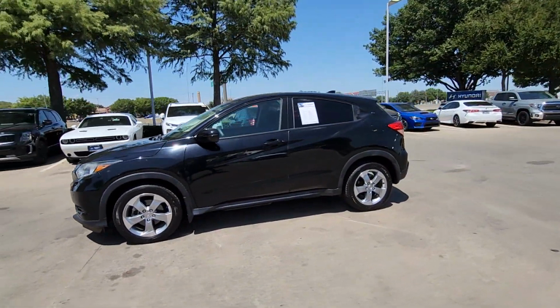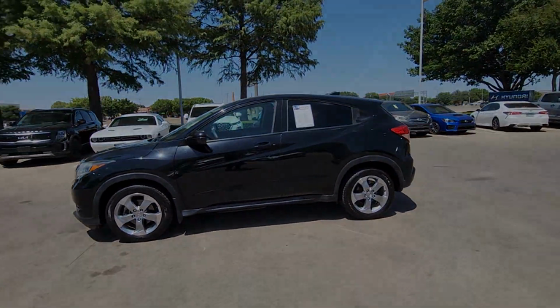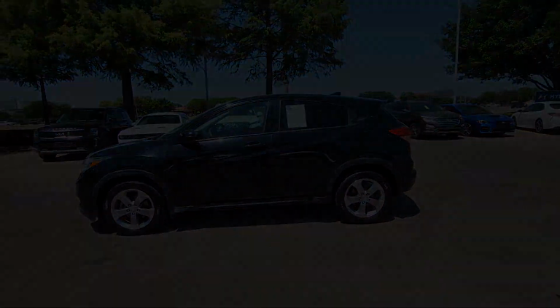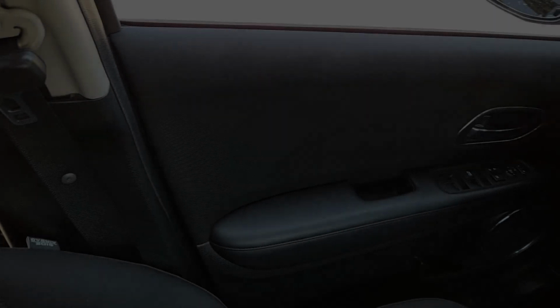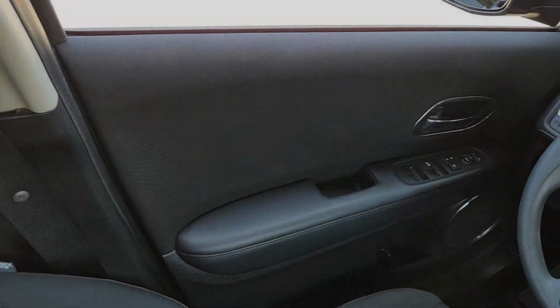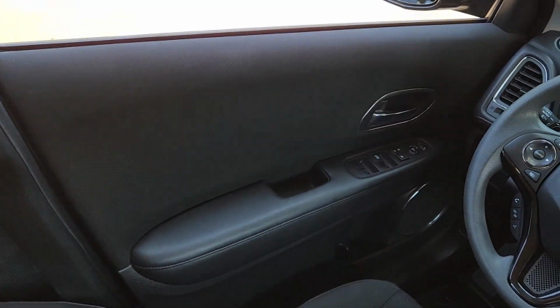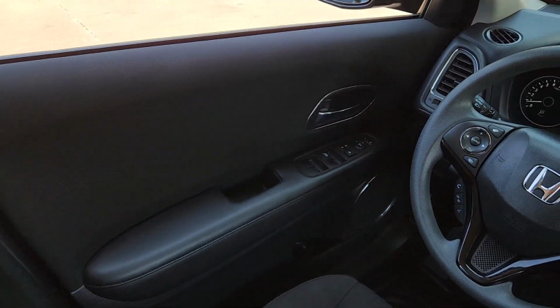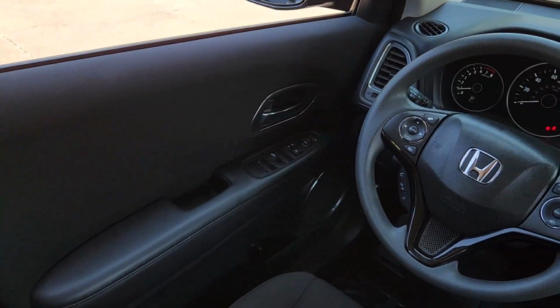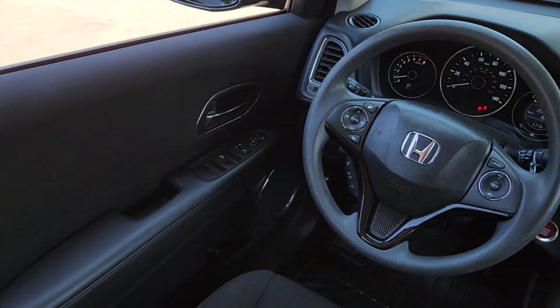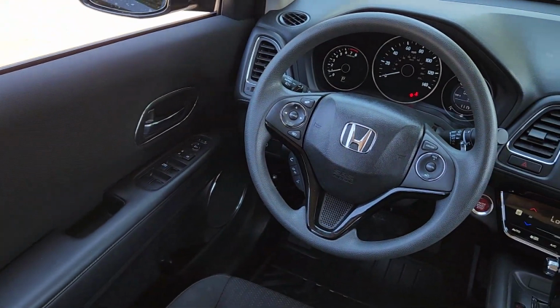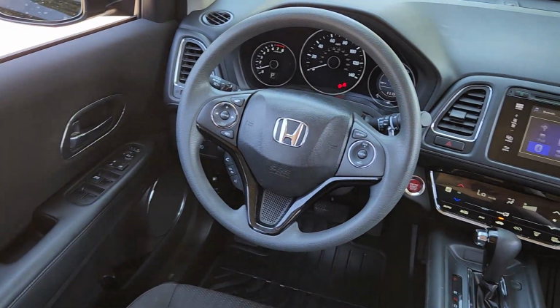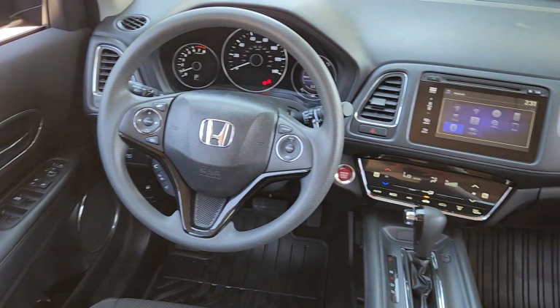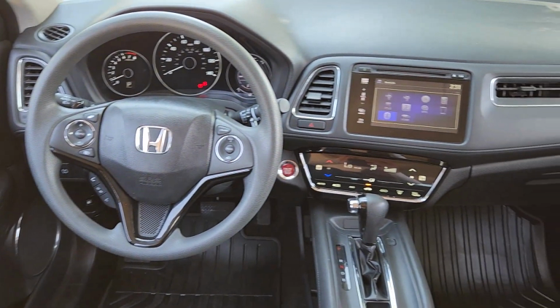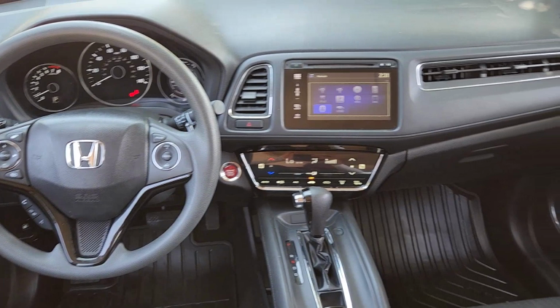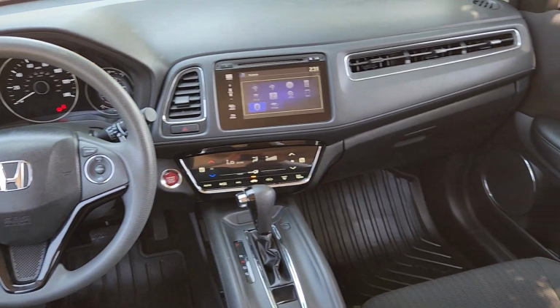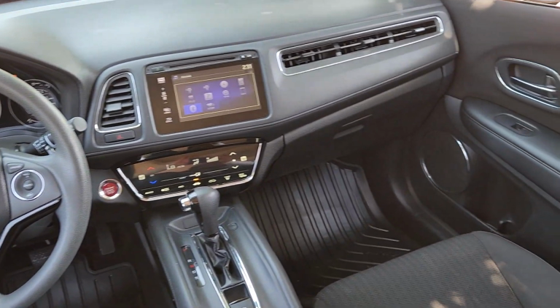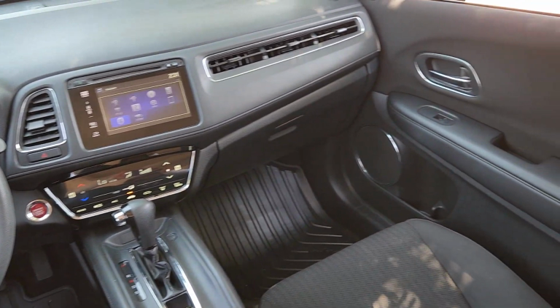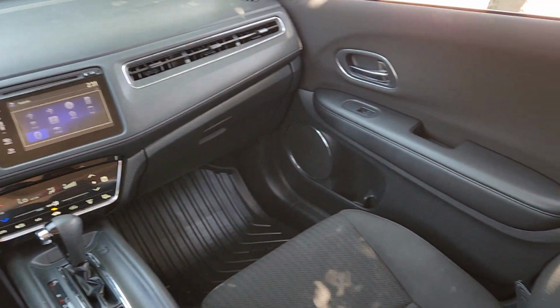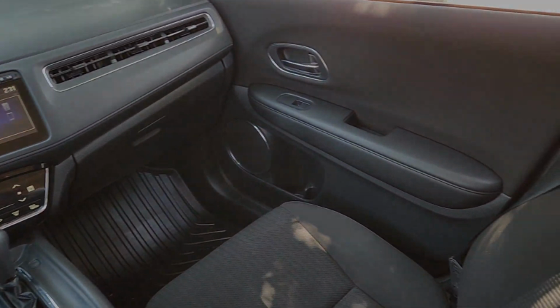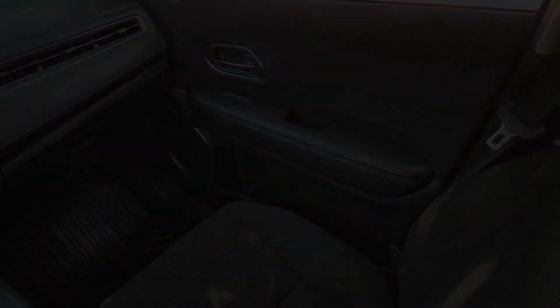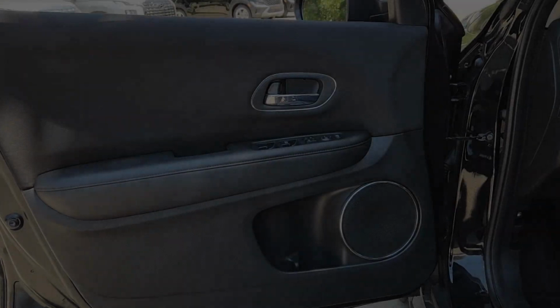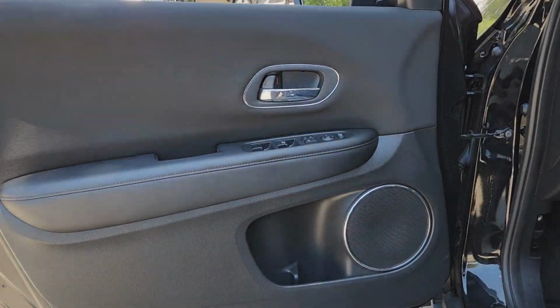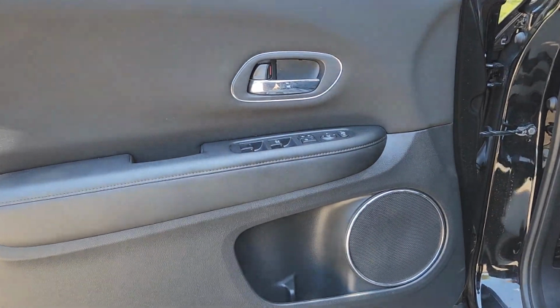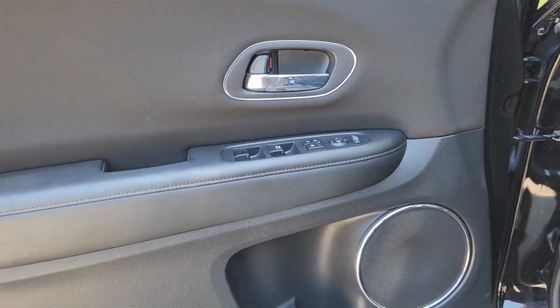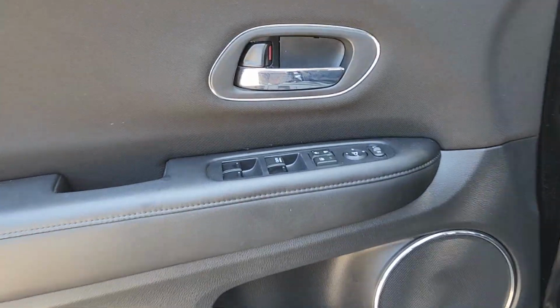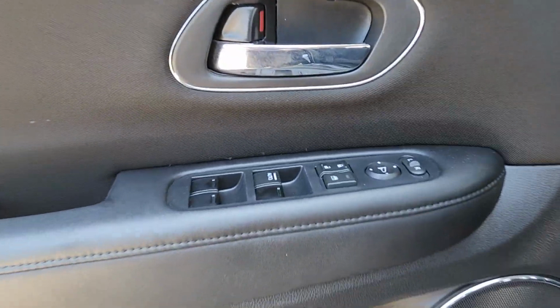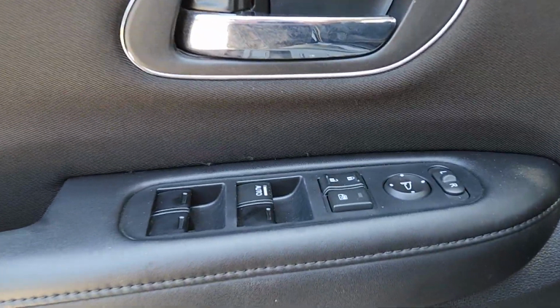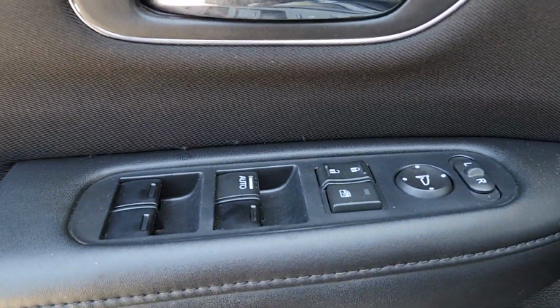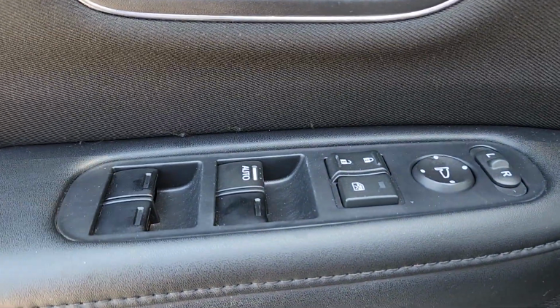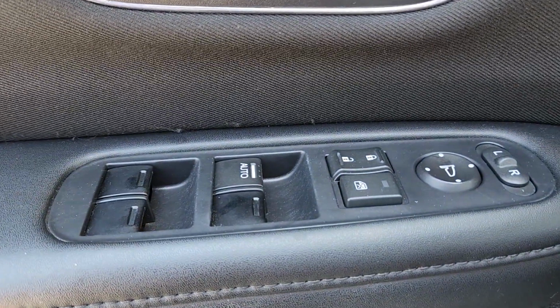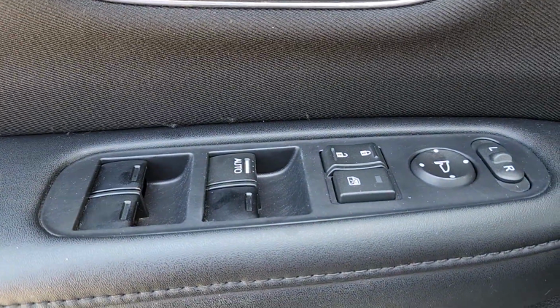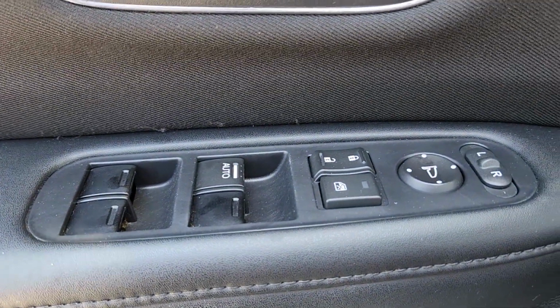The following are some of this vehicle's highlighted options: moonroof, keyless entry, fog lamps, heated mirrors, backup camera, aluminum wheels, heated front seat, alarm, and electronic stability control.